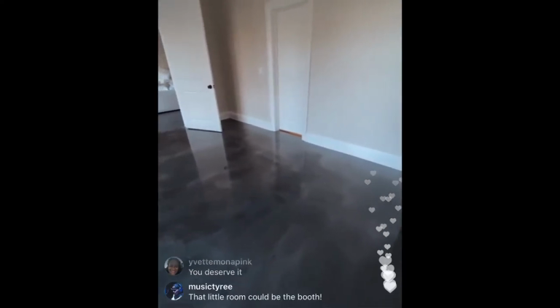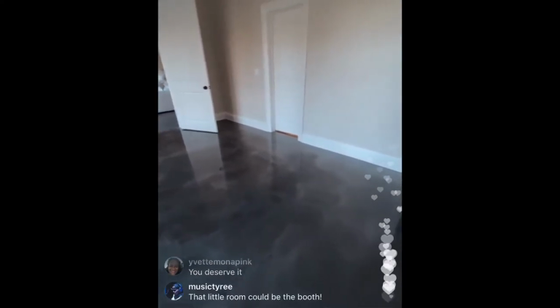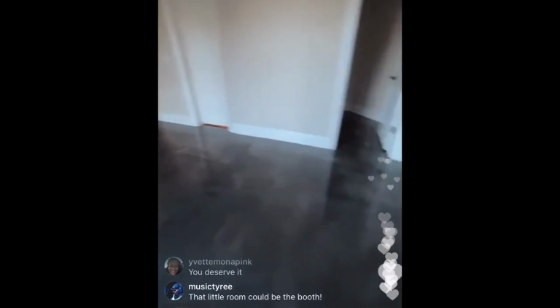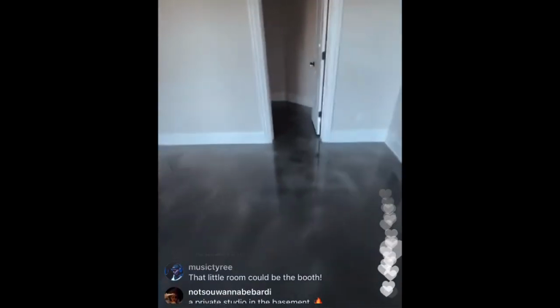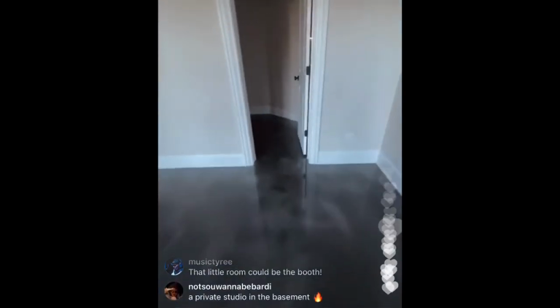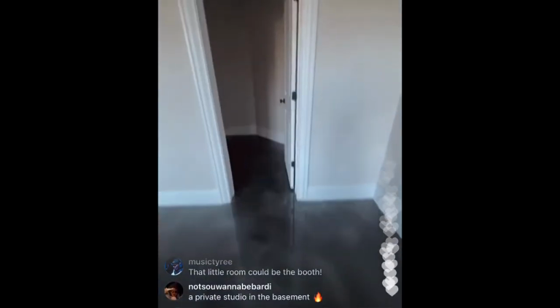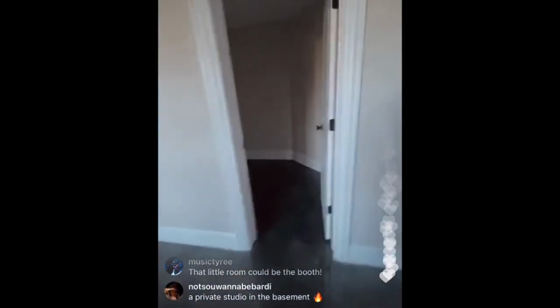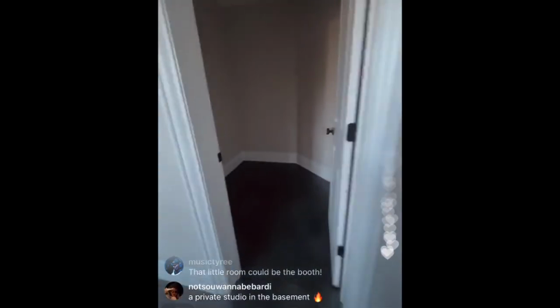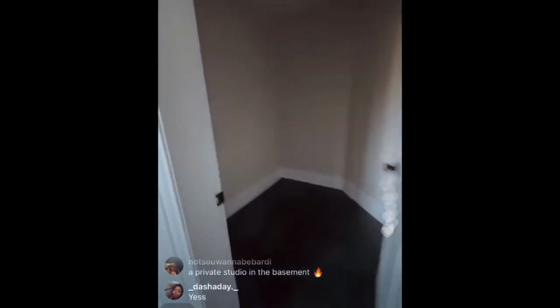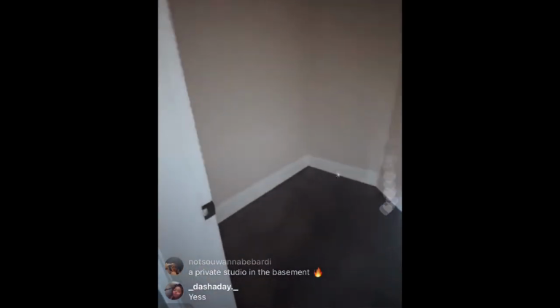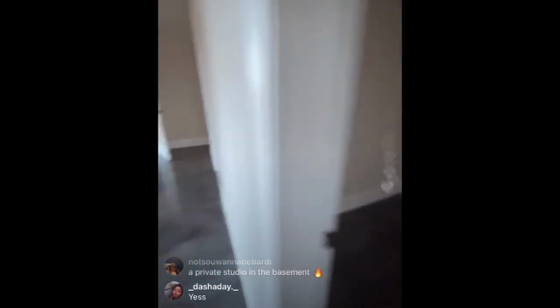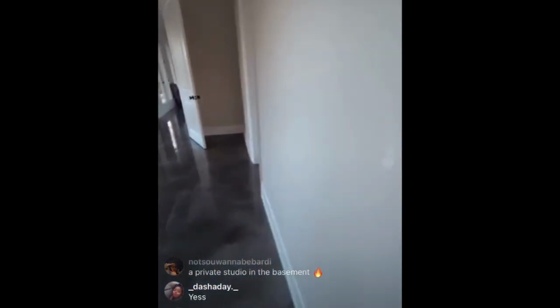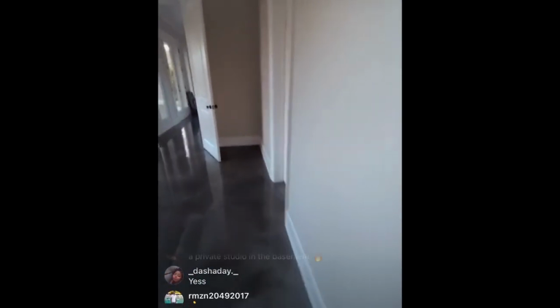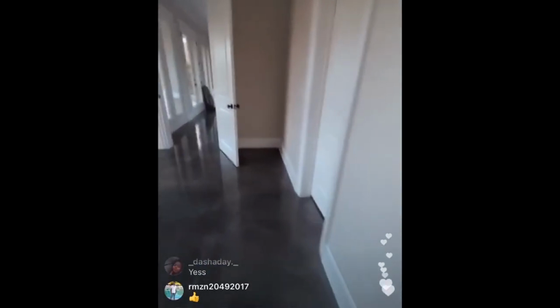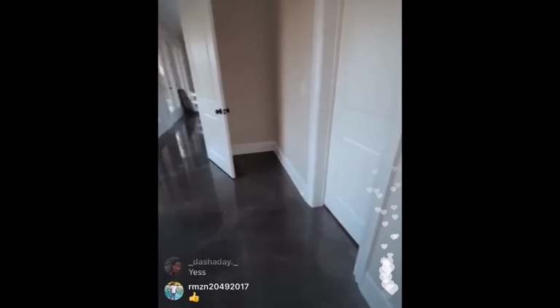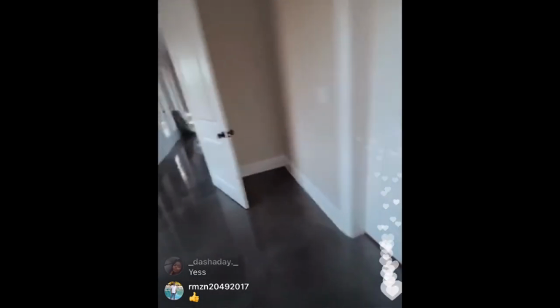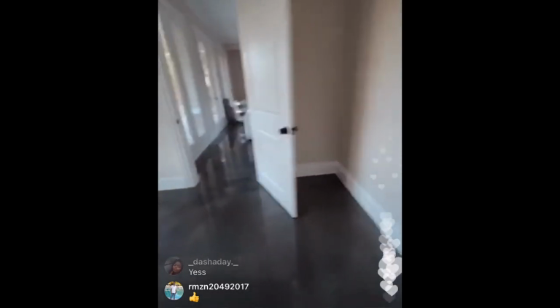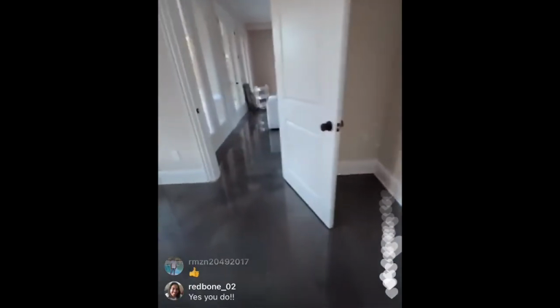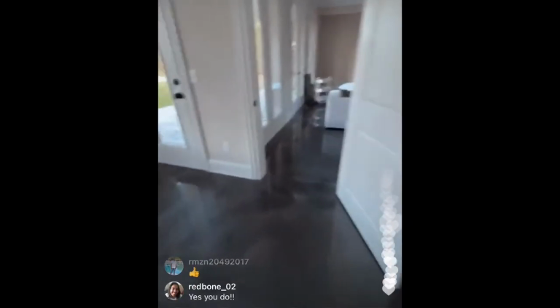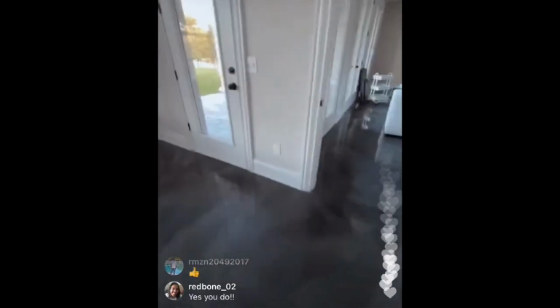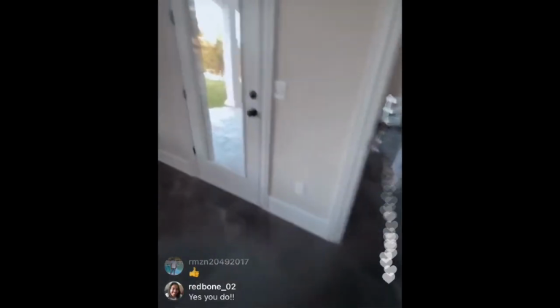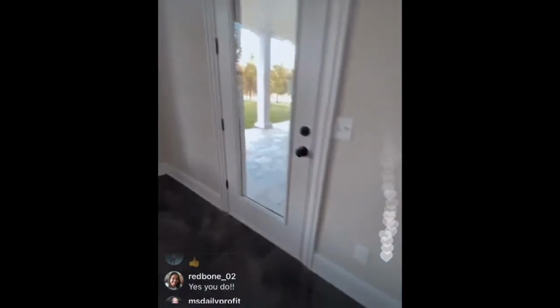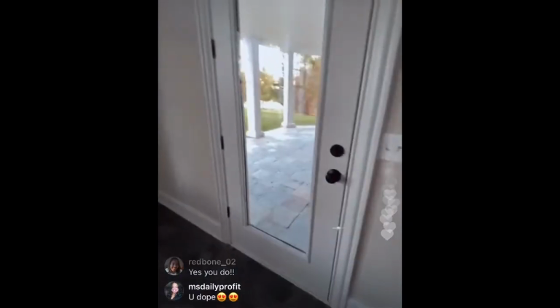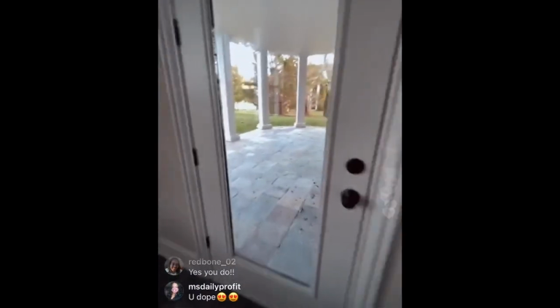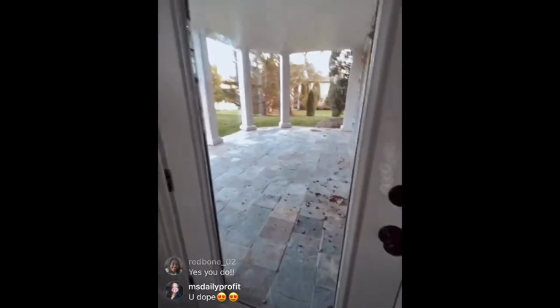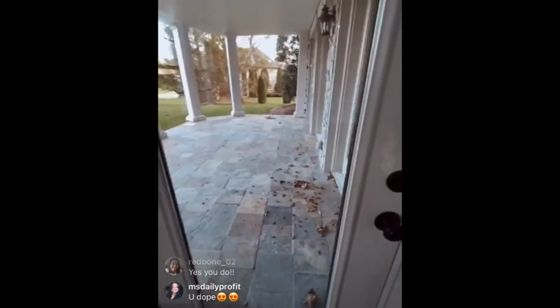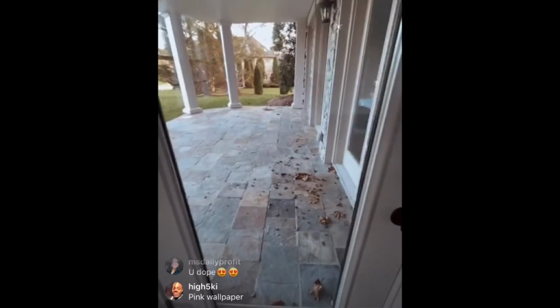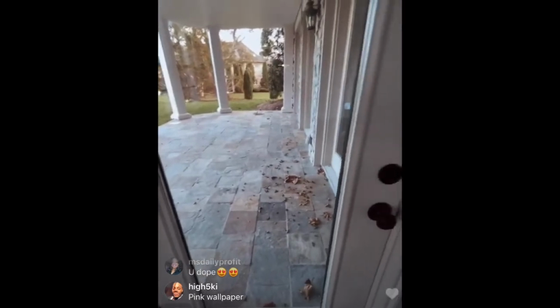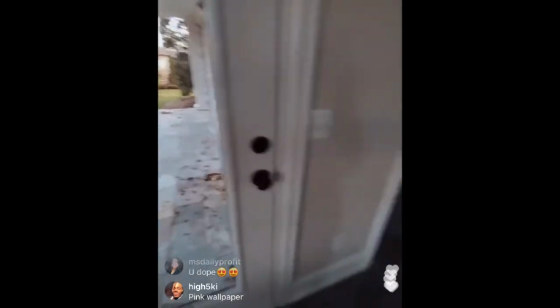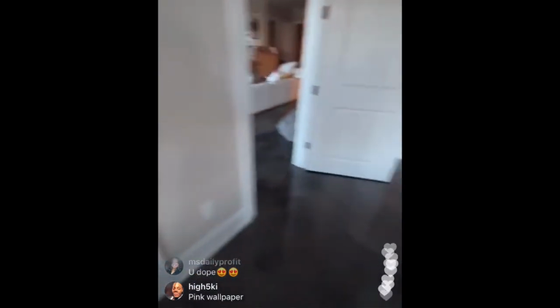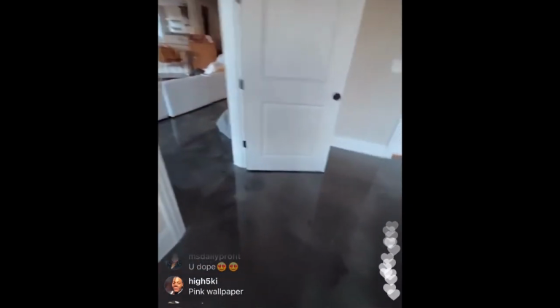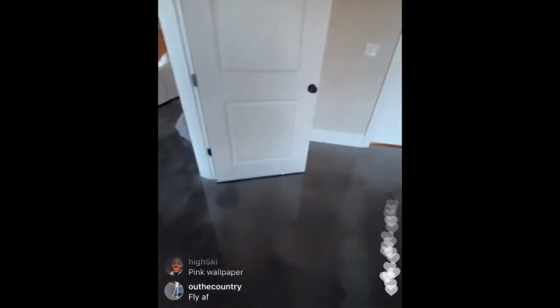Put the studio here. I can record in this booth right here. Keep this as a studio — people can enter from the back door. No one has to enter my home. They can come right in here to the studio.